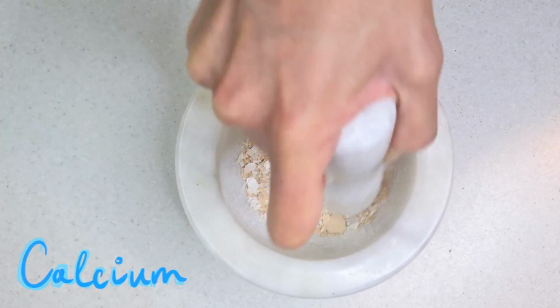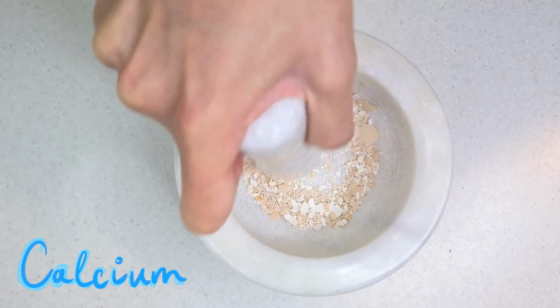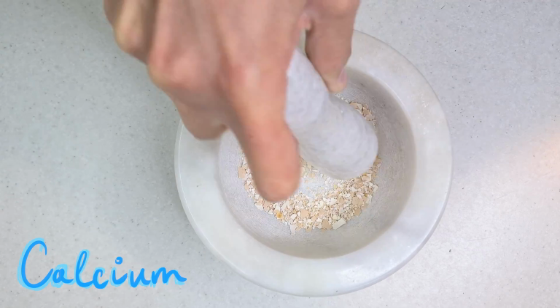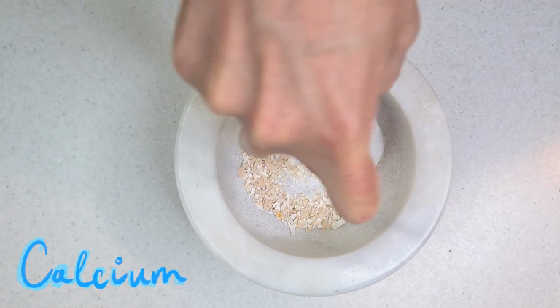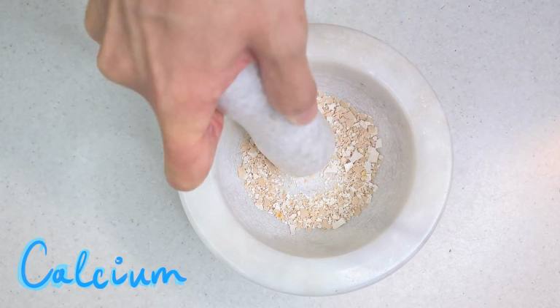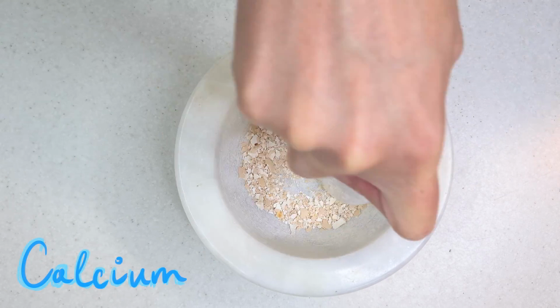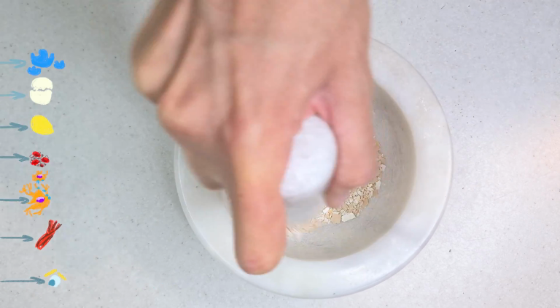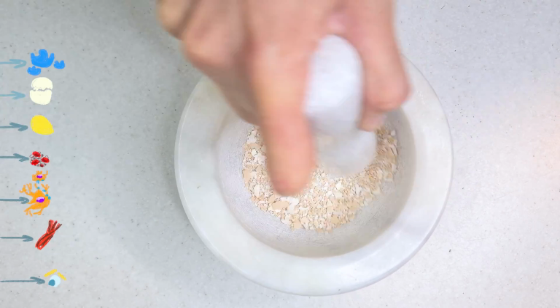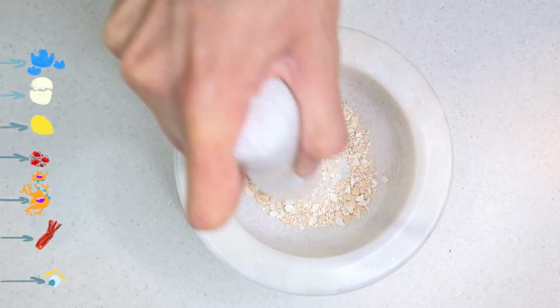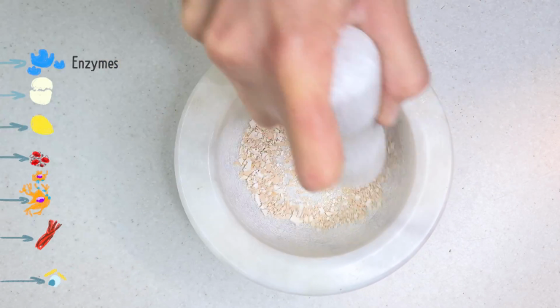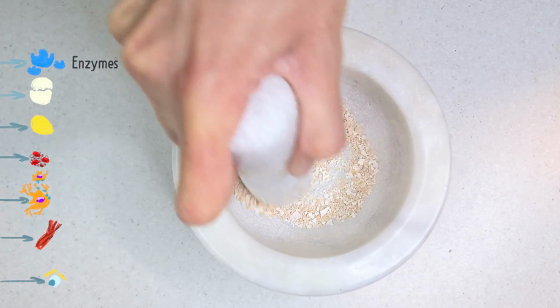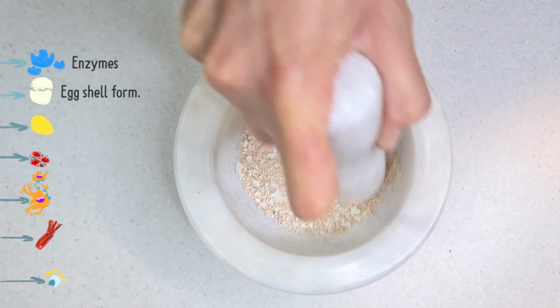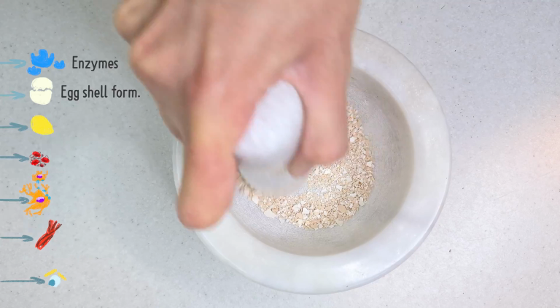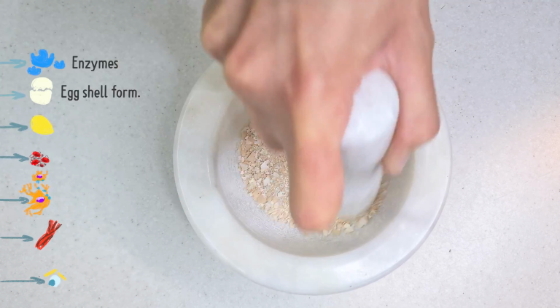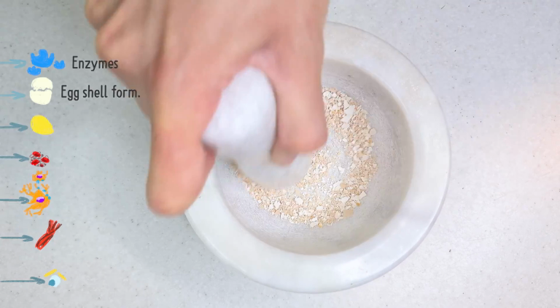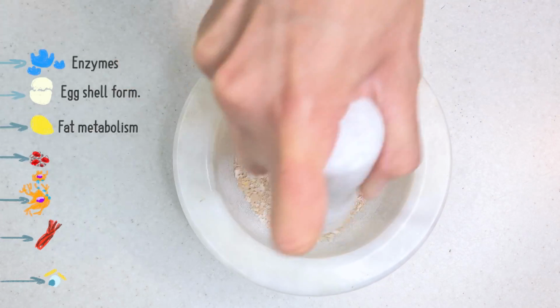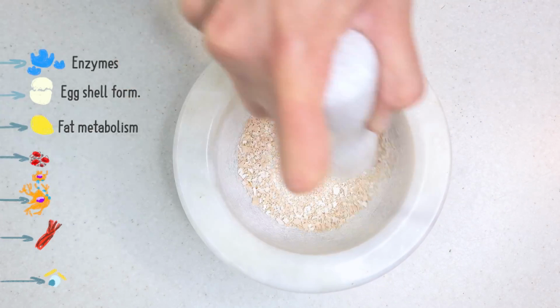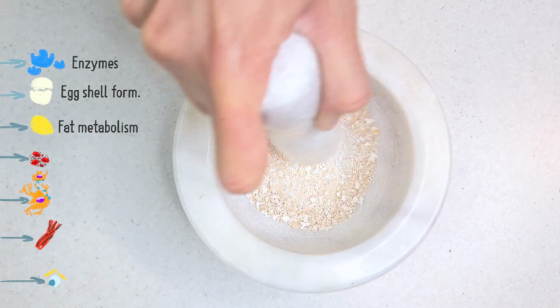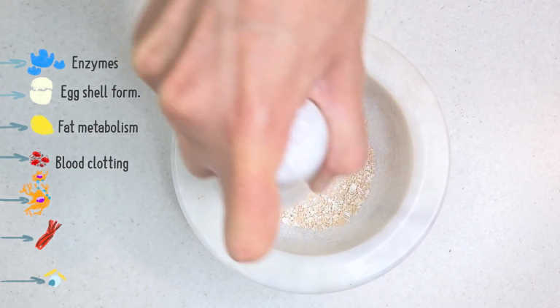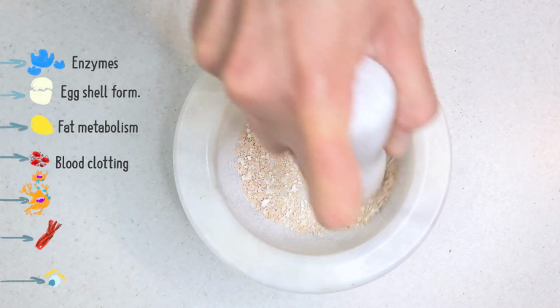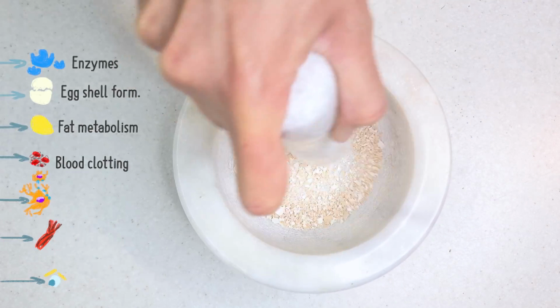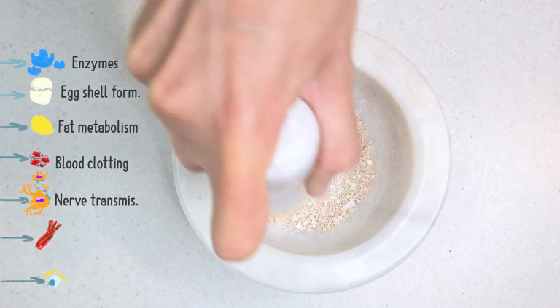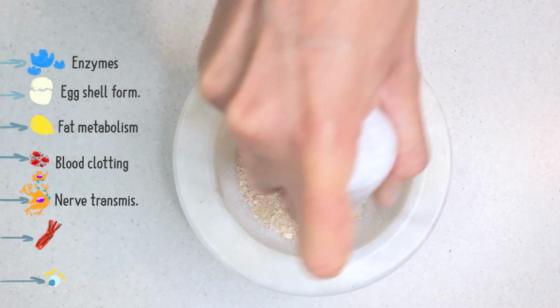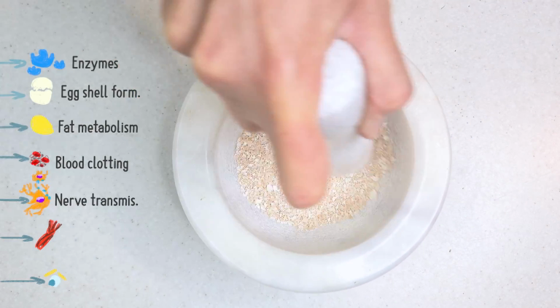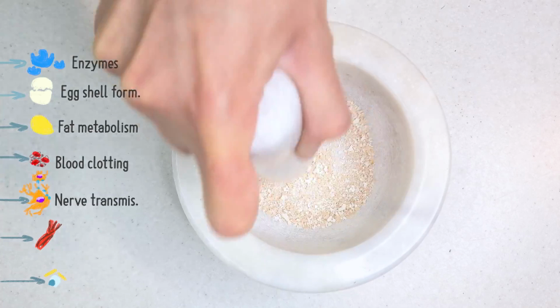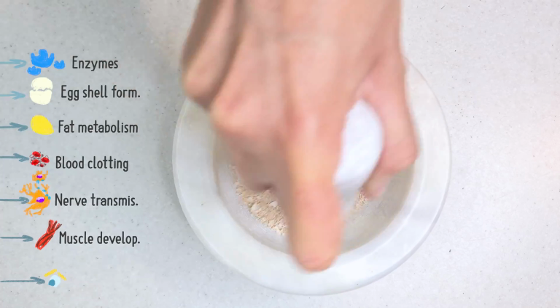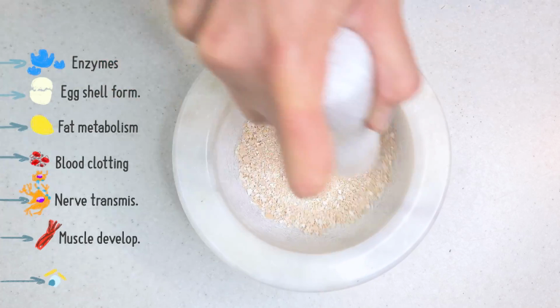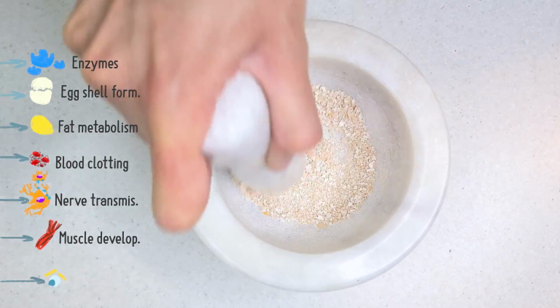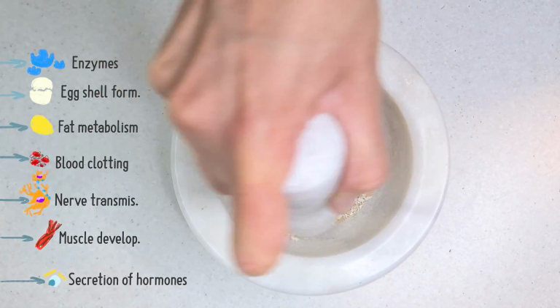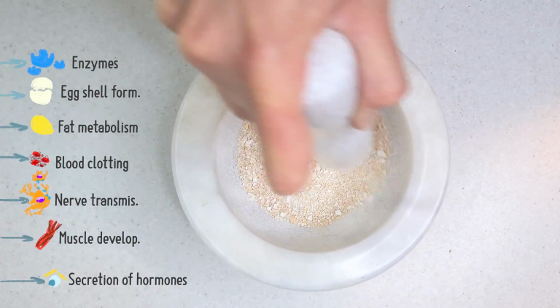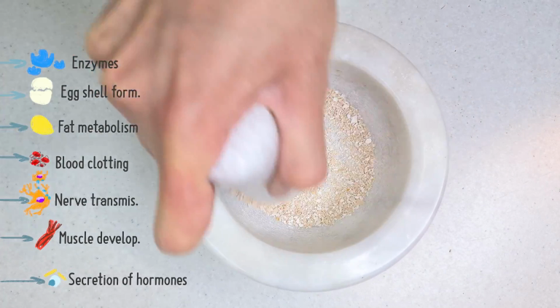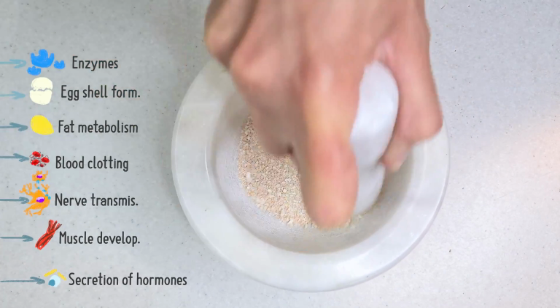In birds, calcium plays a huge role in the function of enzymes, egg cell formation, fat metabolism, blood clotting, nerve transmissions, muscle development, and the secretion of hormones.